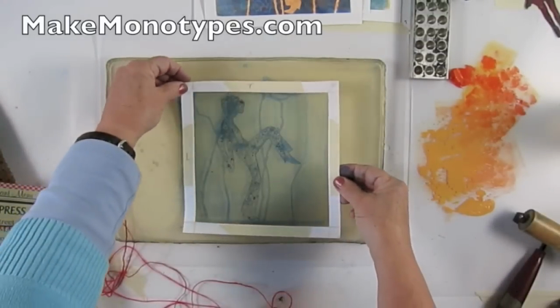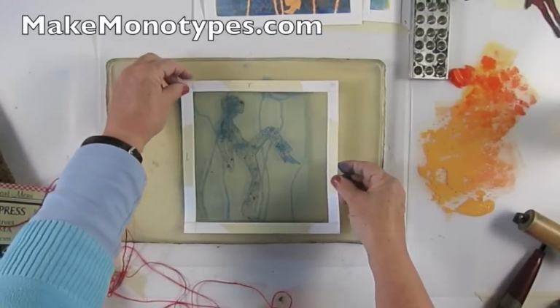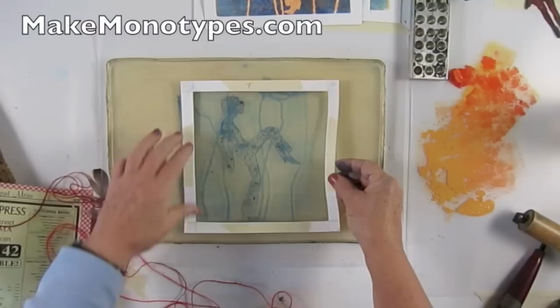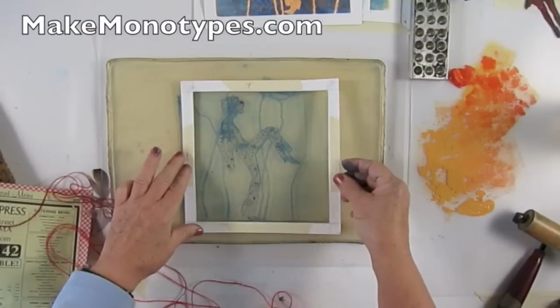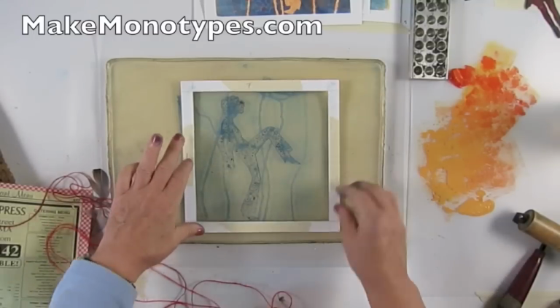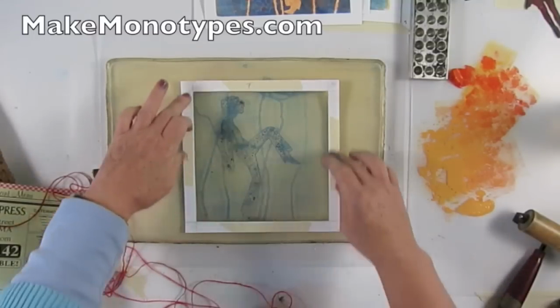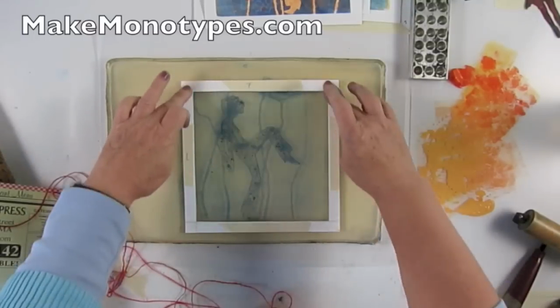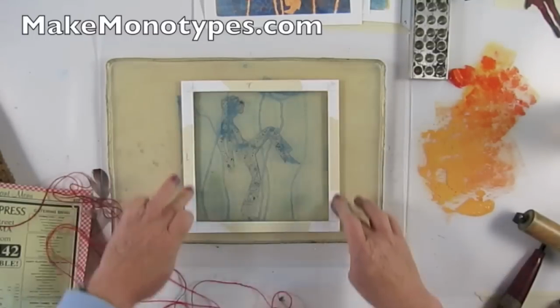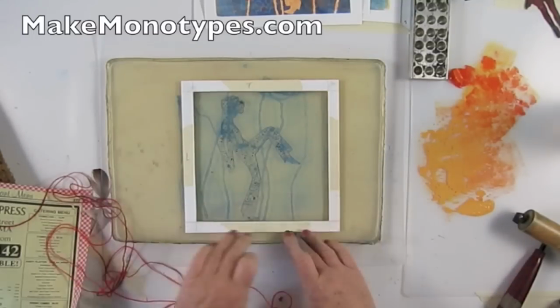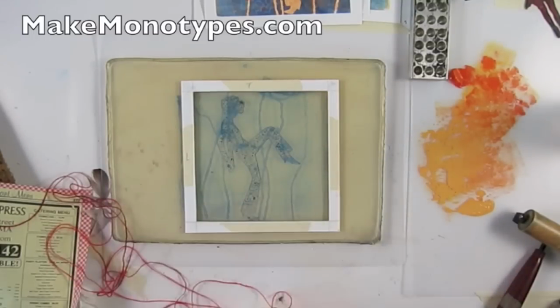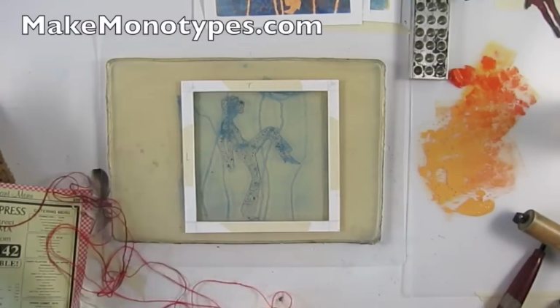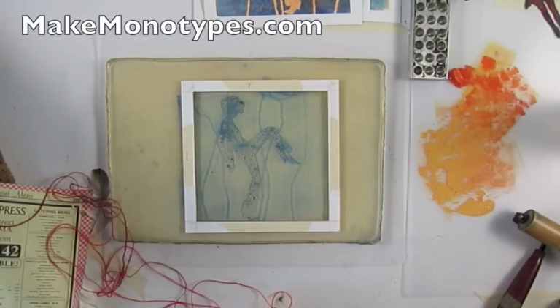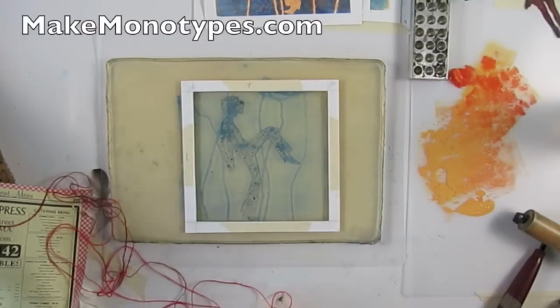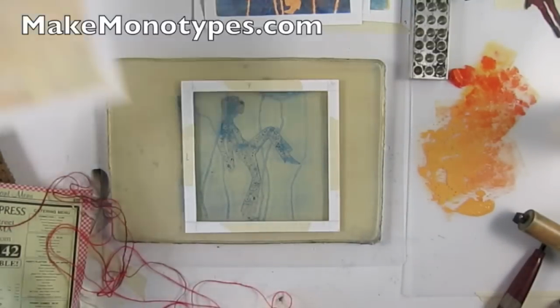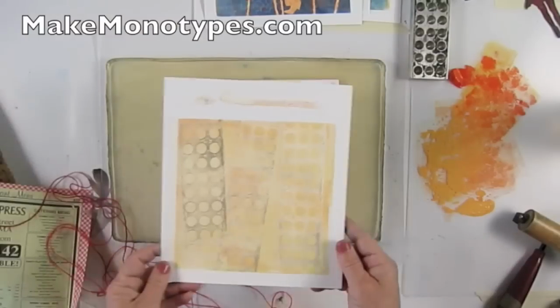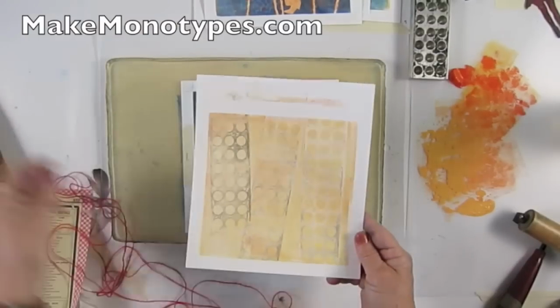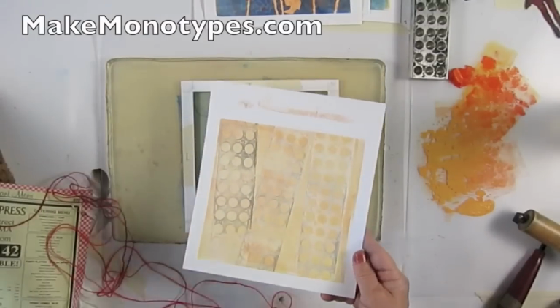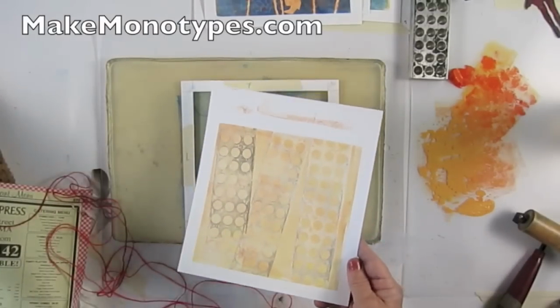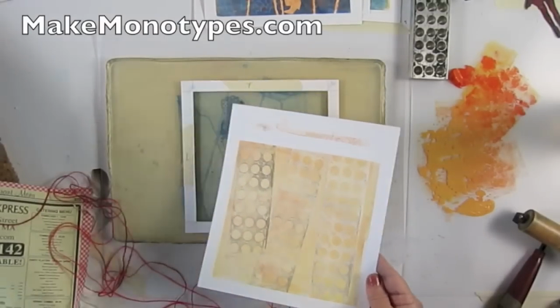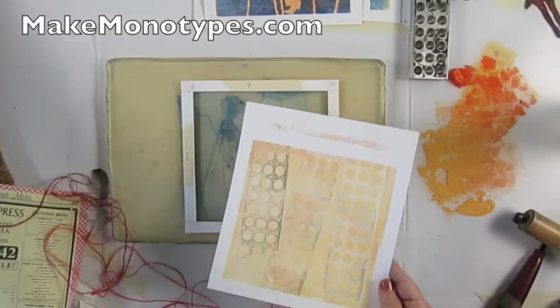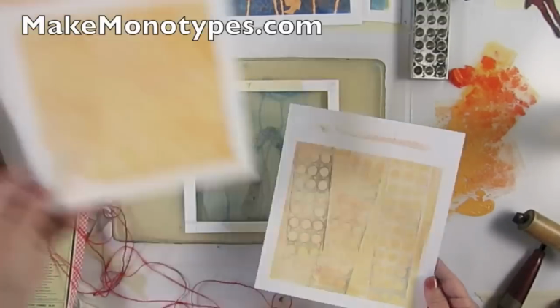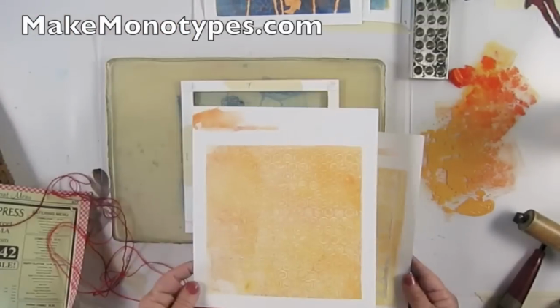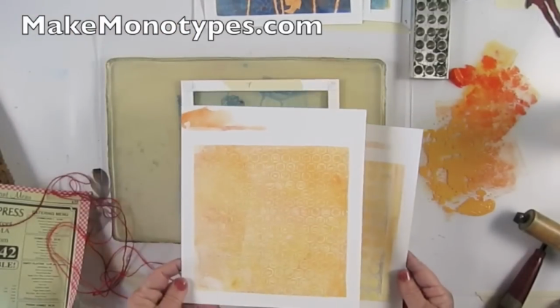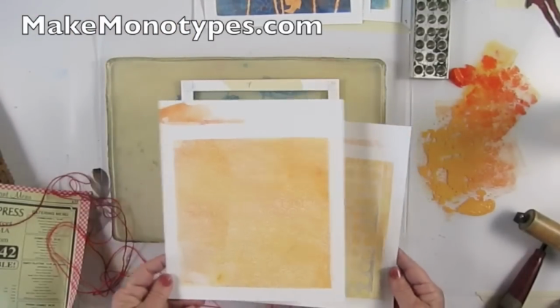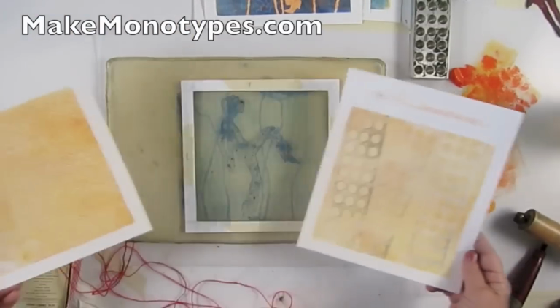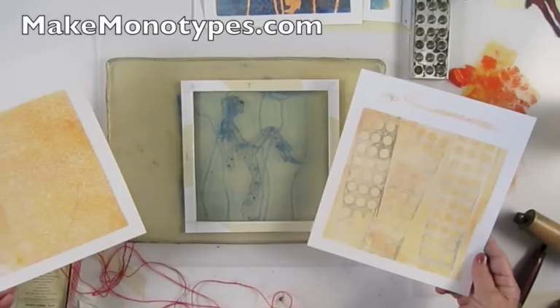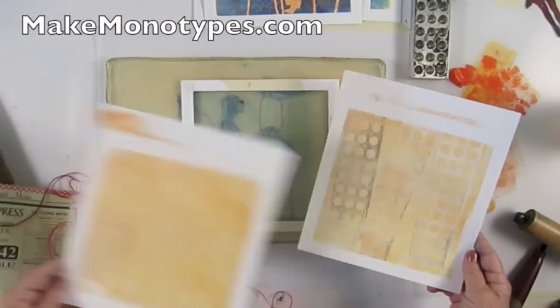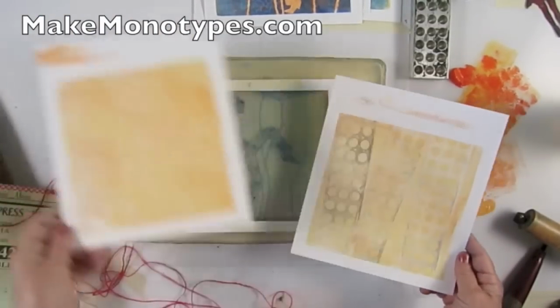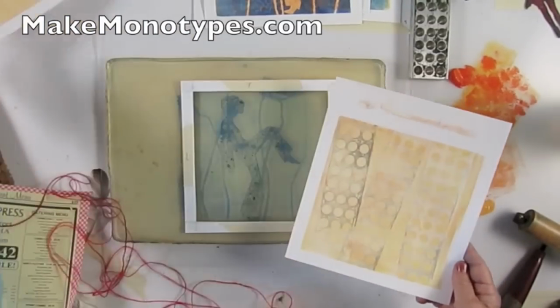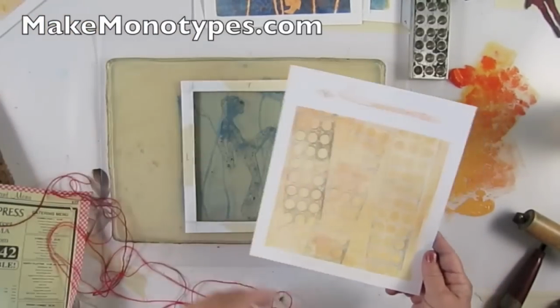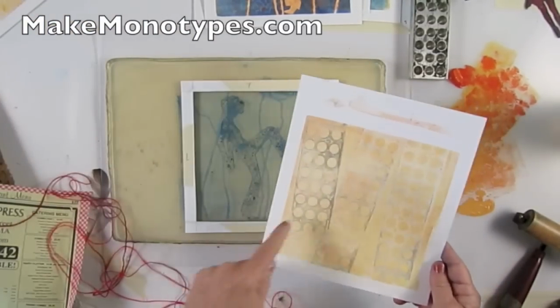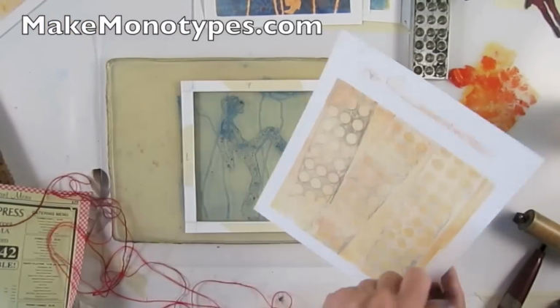Here I am getting ready to create what I call the detailed impressions. That's the other type of print that you get from this process.